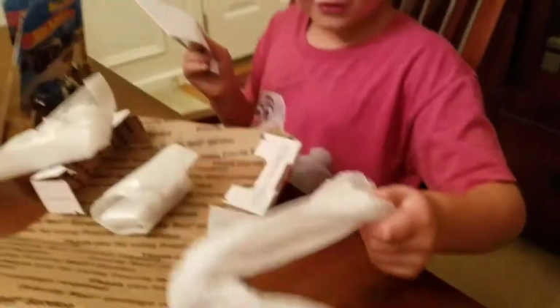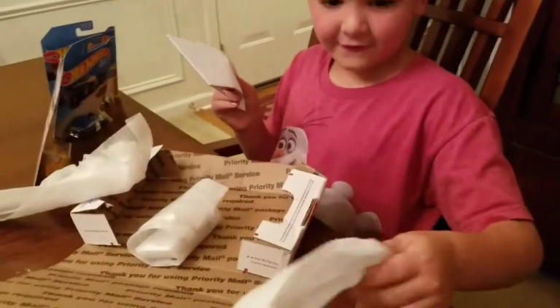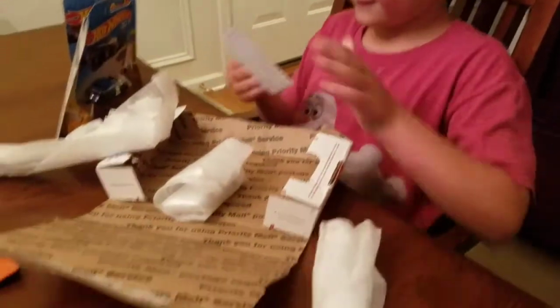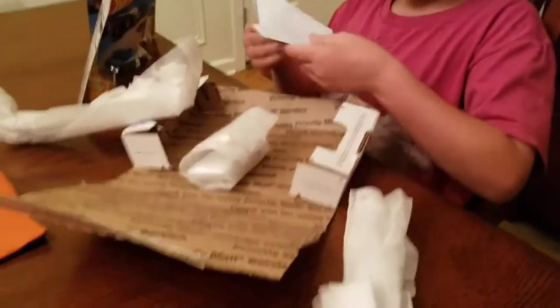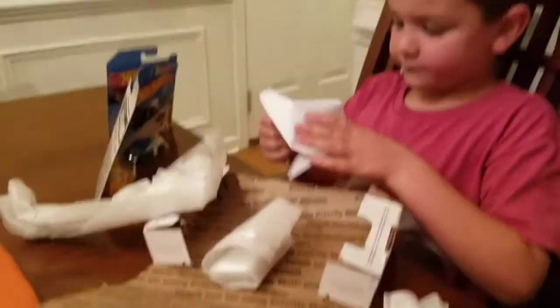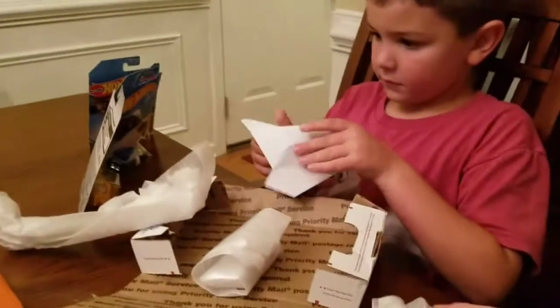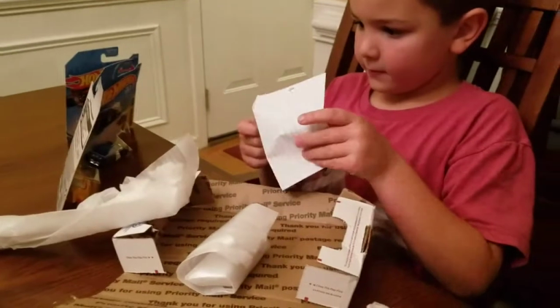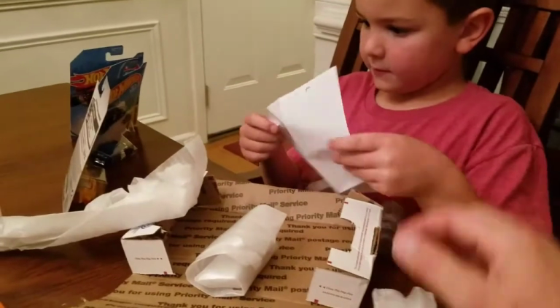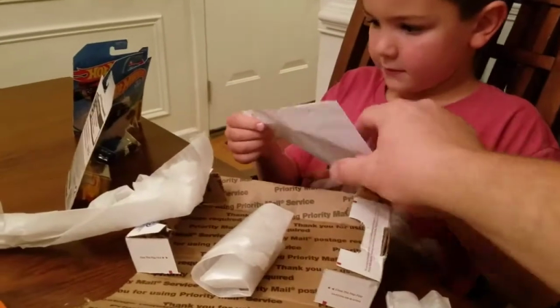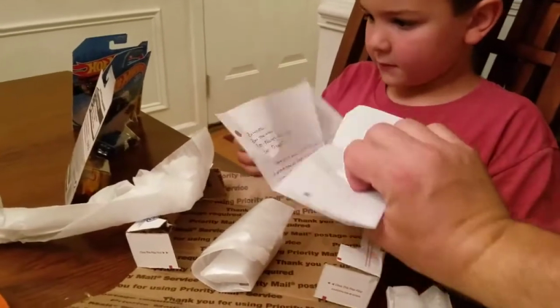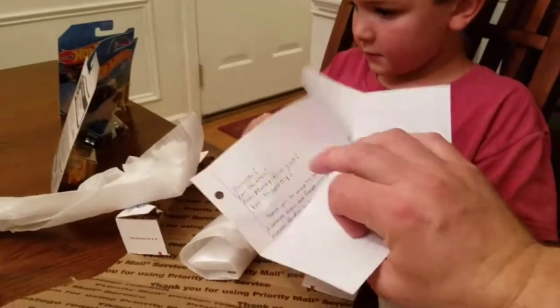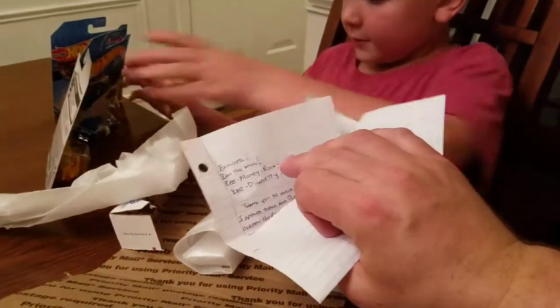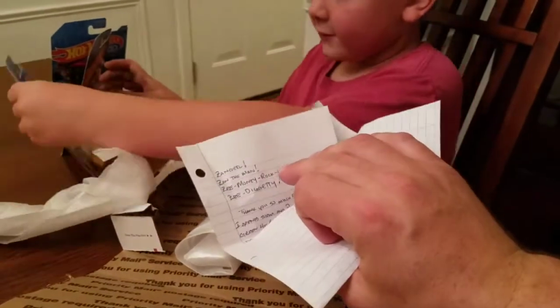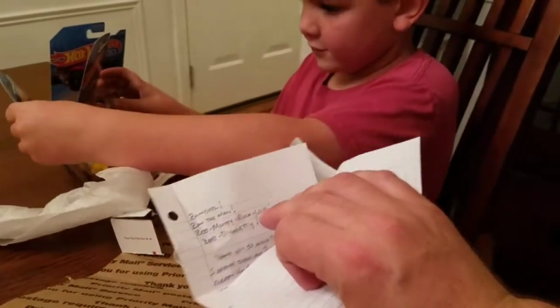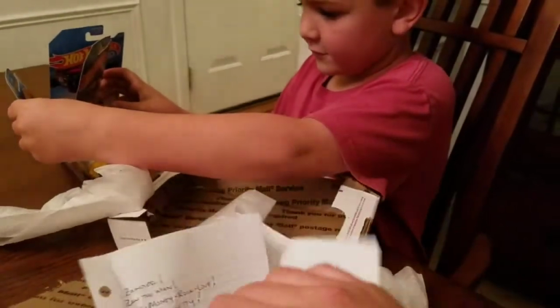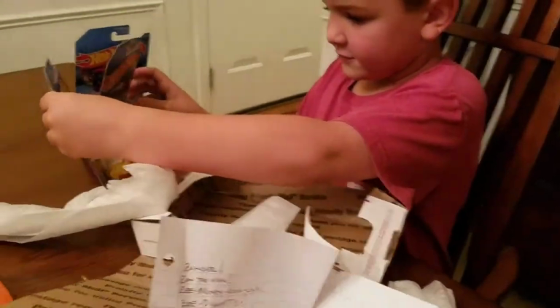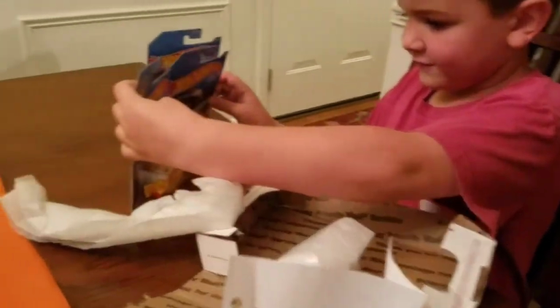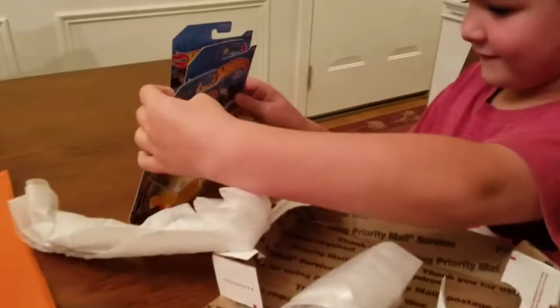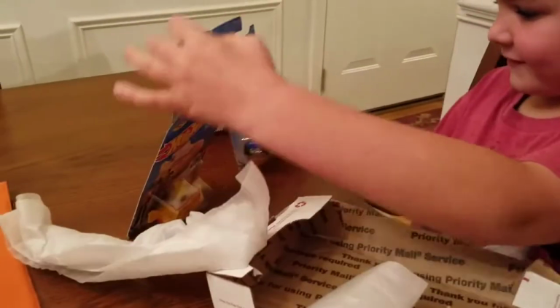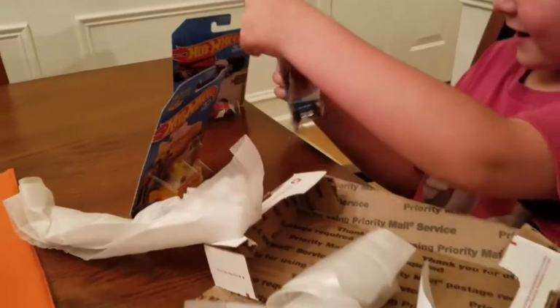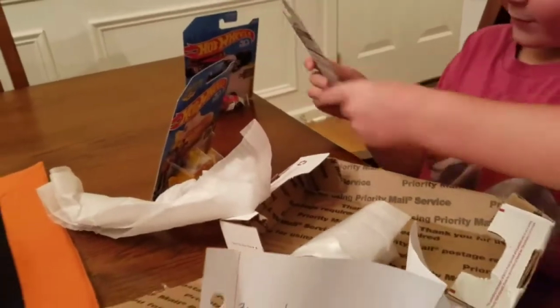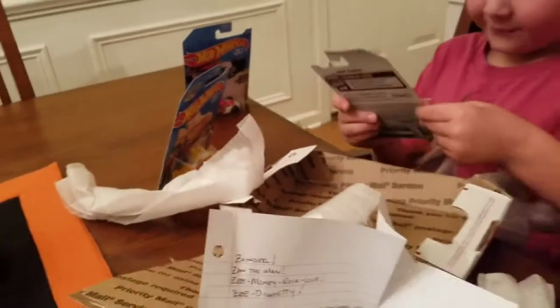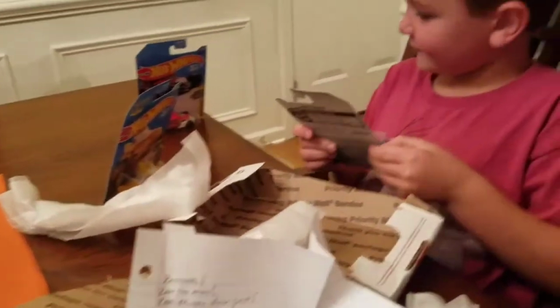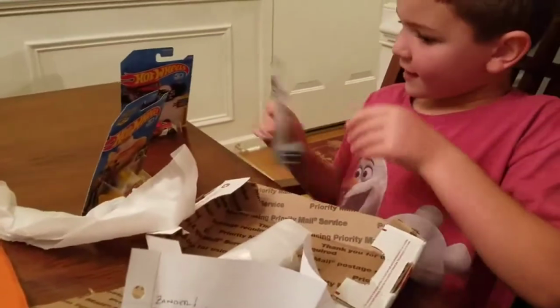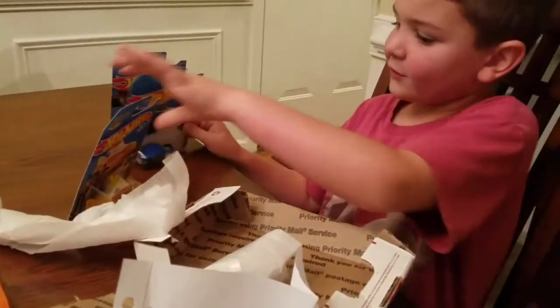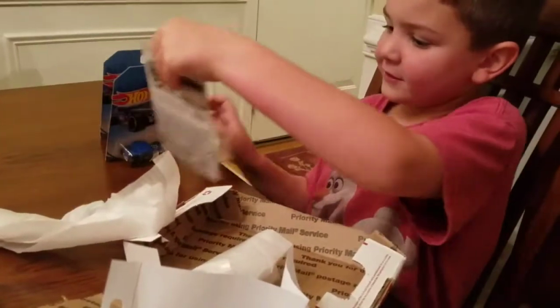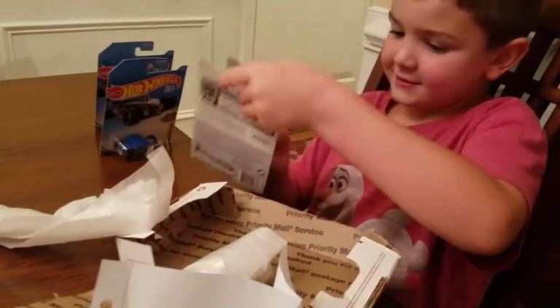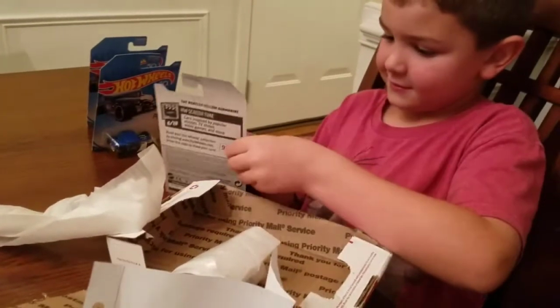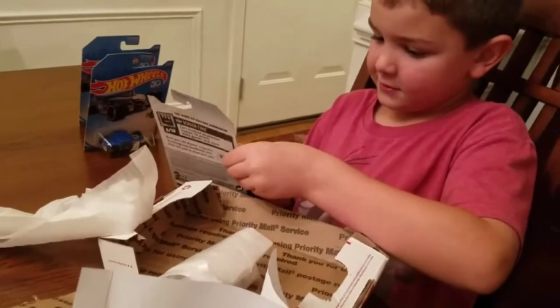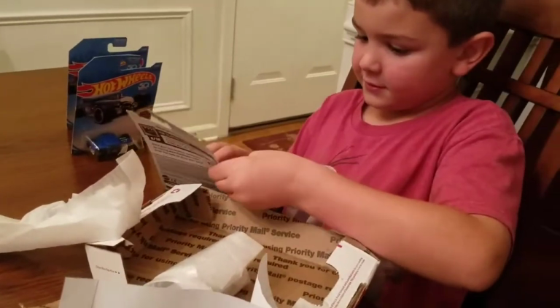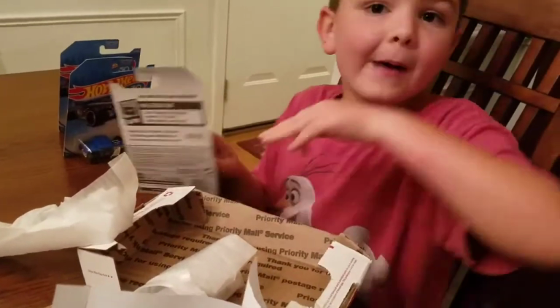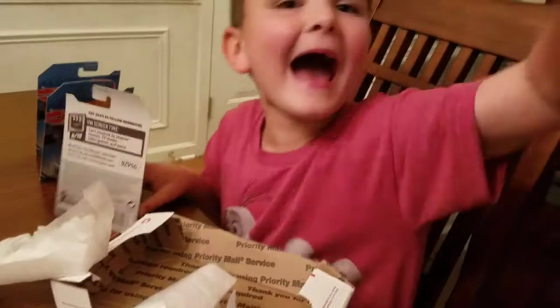There's nothing else. We'll read the note in a minute, okay? No, no, keep the note for a minute. You like them? Yeah, can I open them? Yeah, you can open them, but let's say goodbye to the movie first.